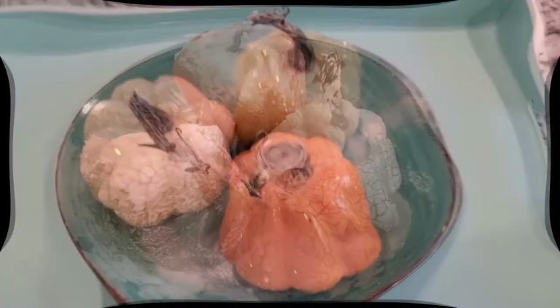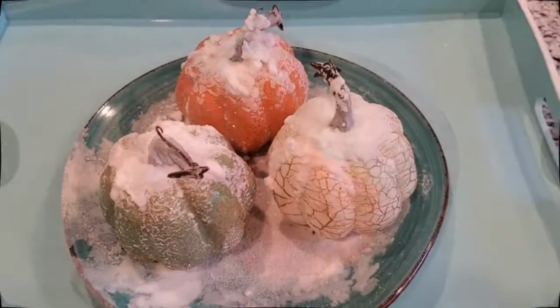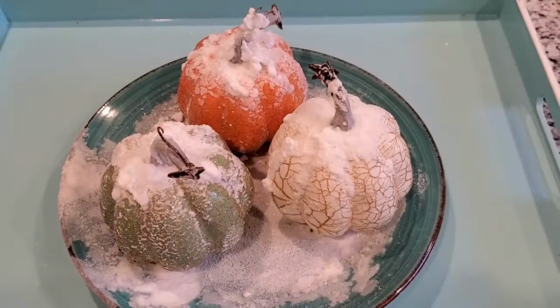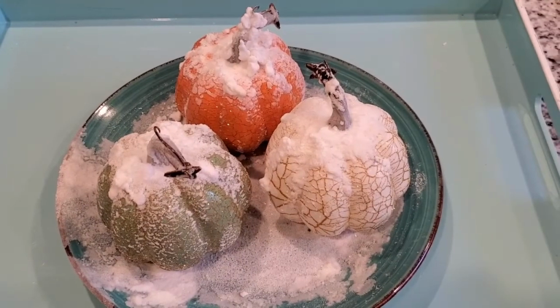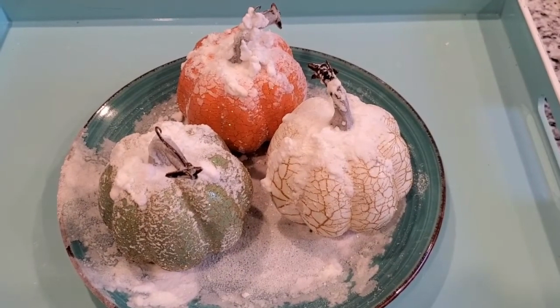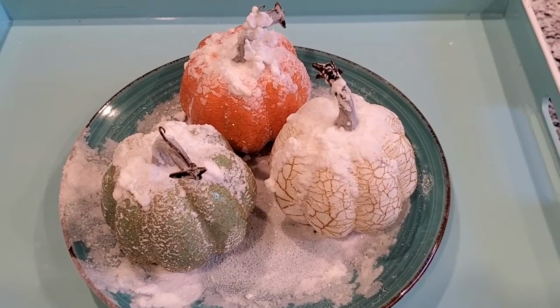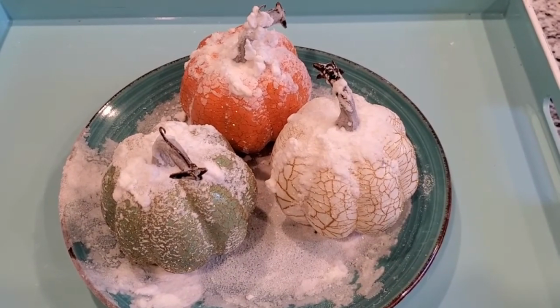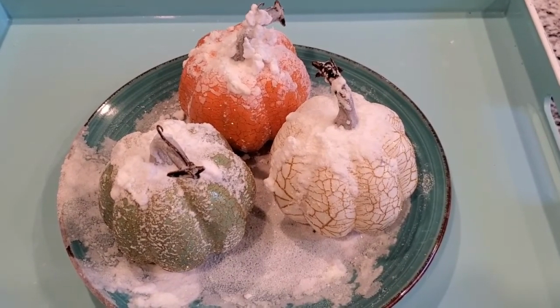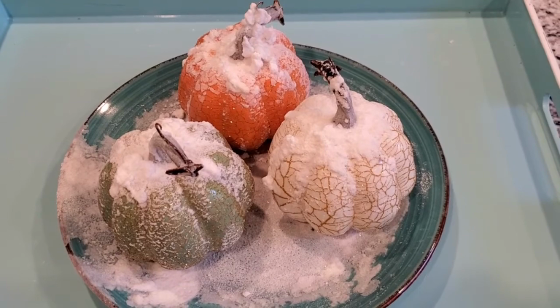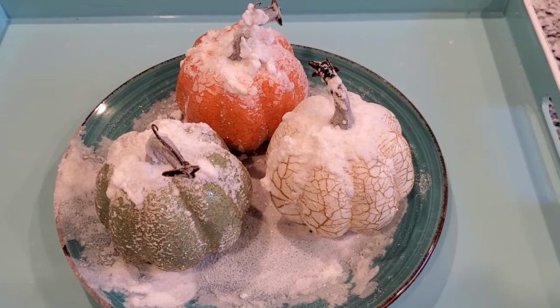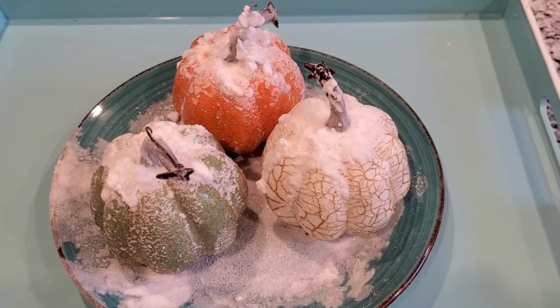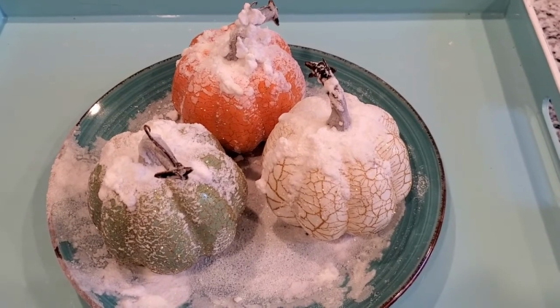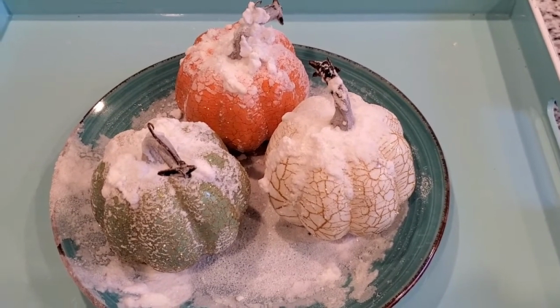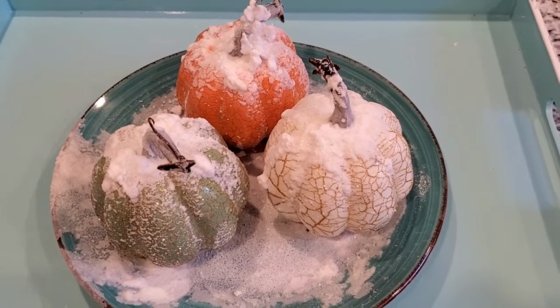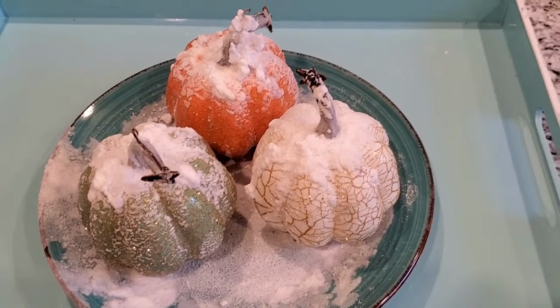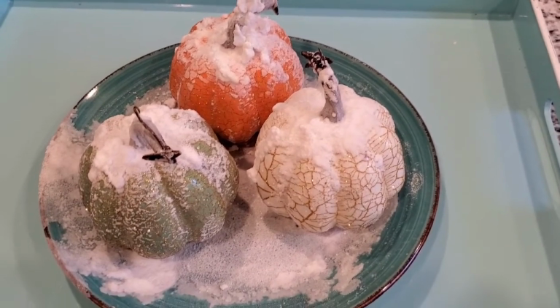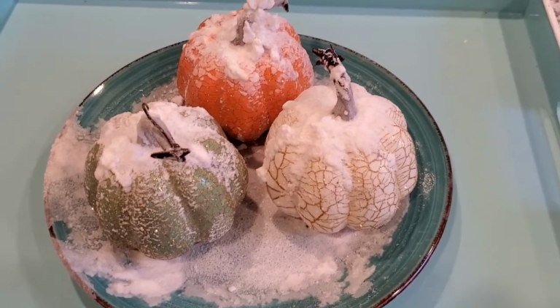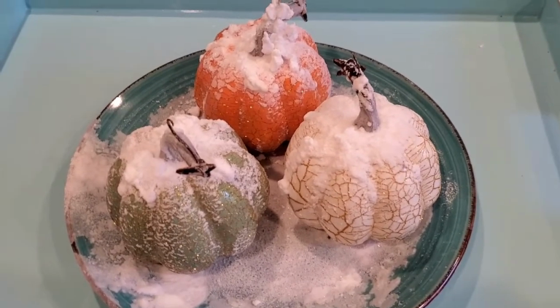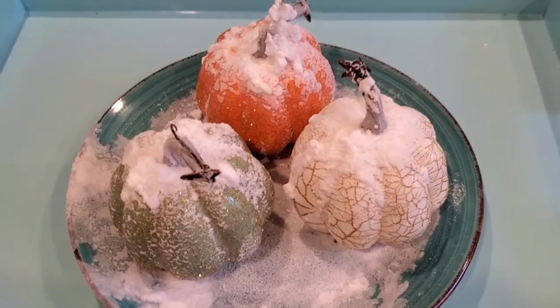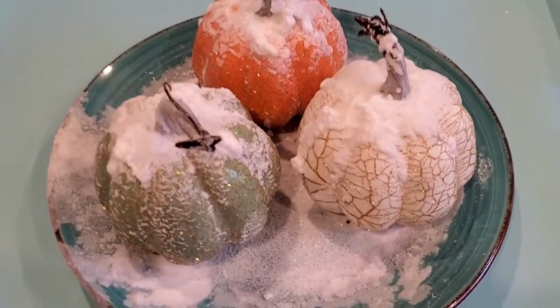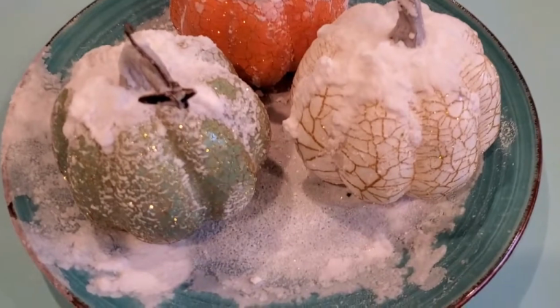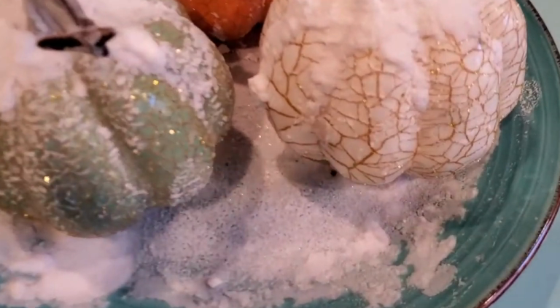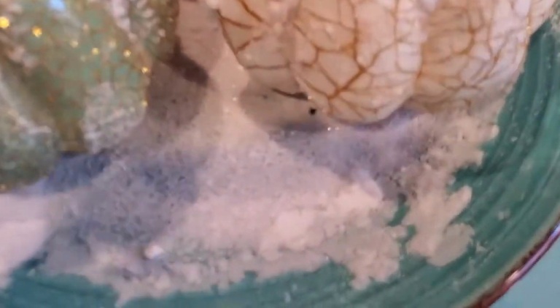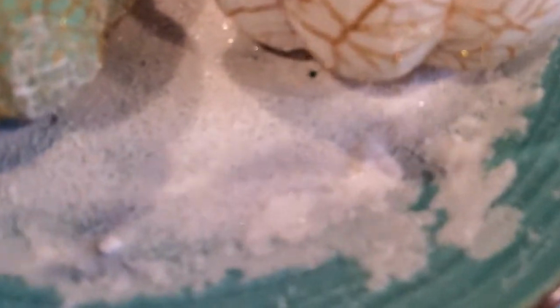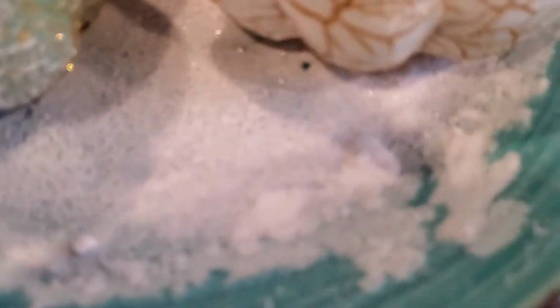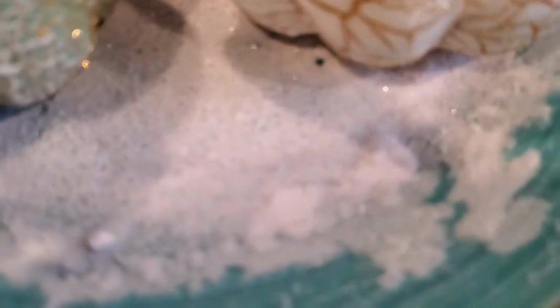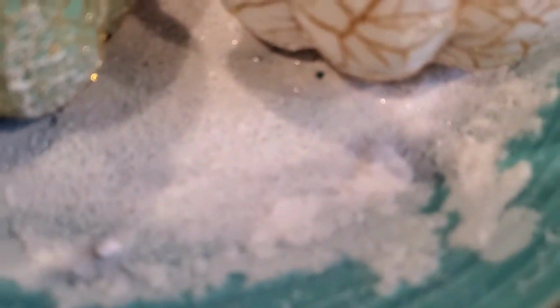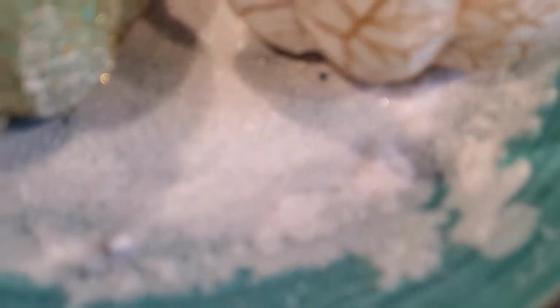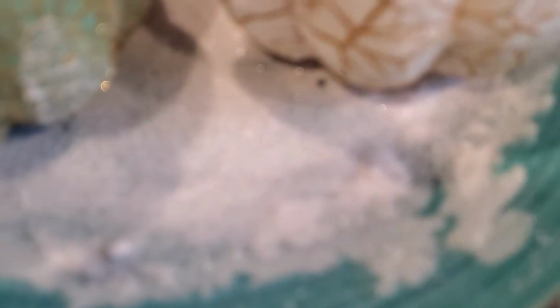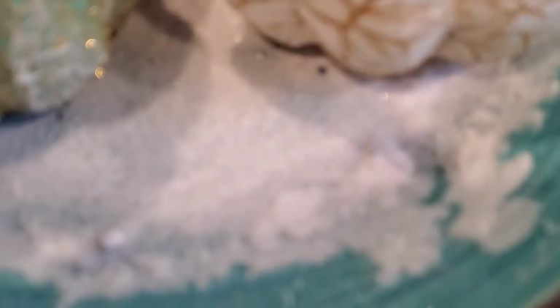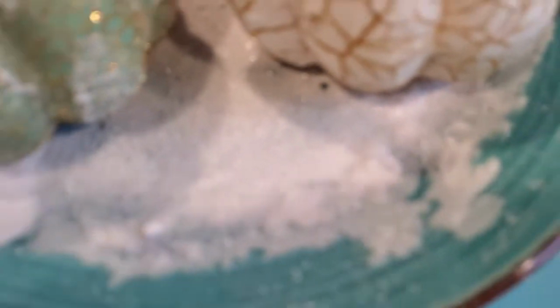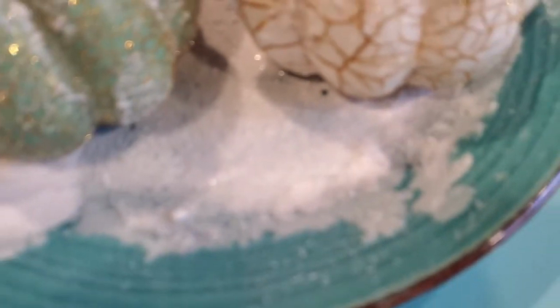These are our pumpkins that received the salt water after five days of waiting for the salt water to crystallize. And it's really interesting to see that this salt water has turned into shiny little crystals.